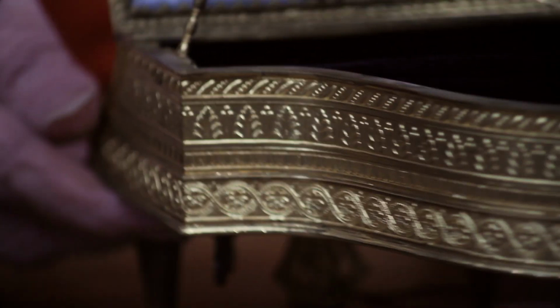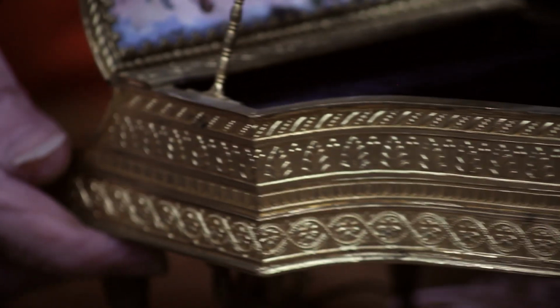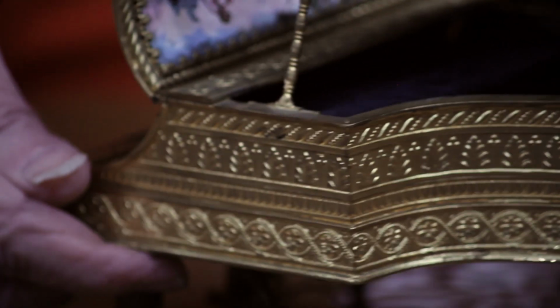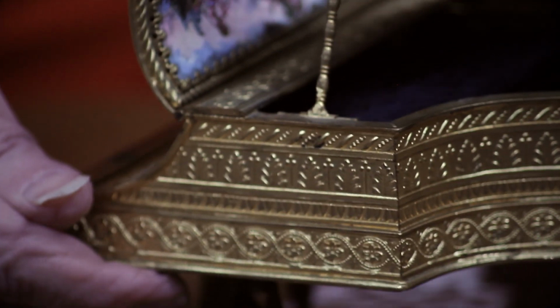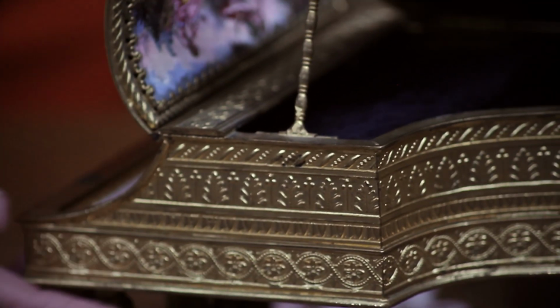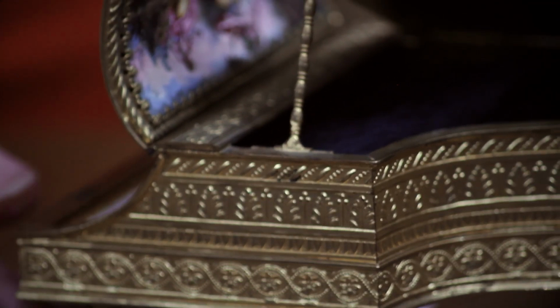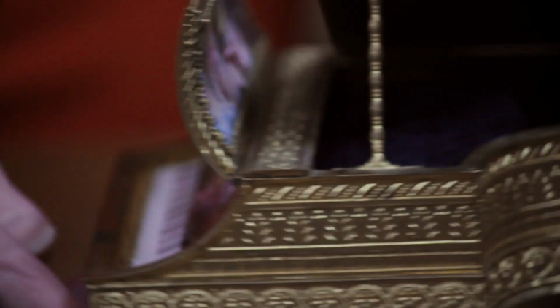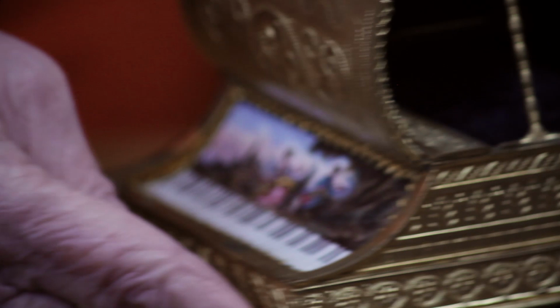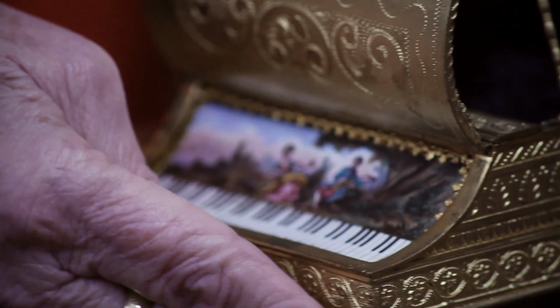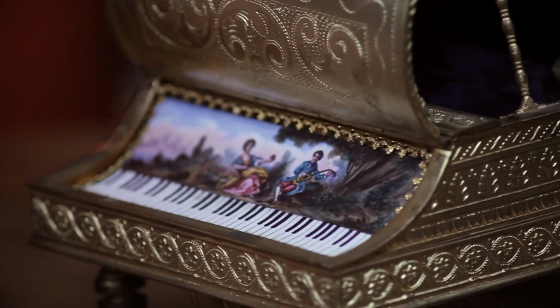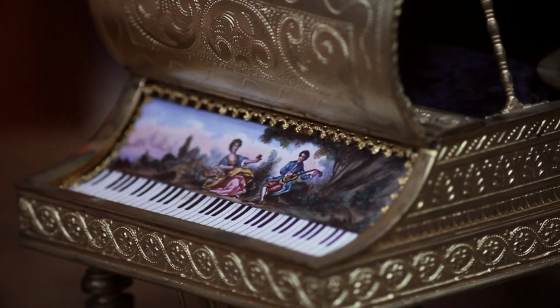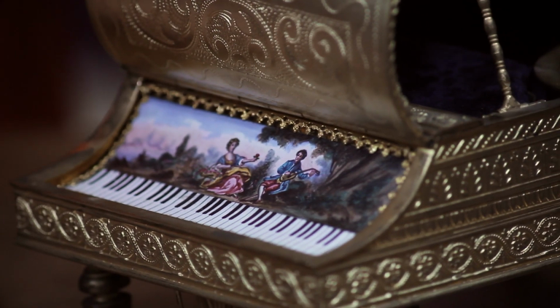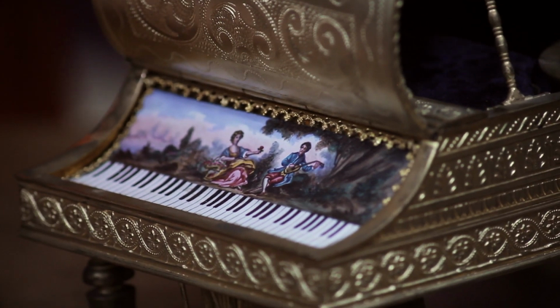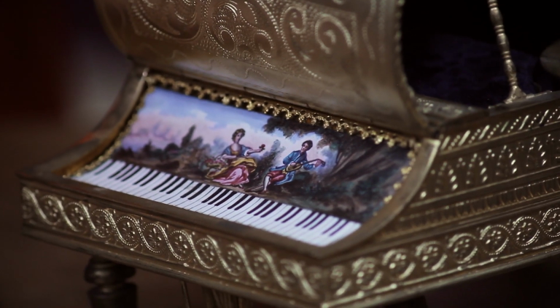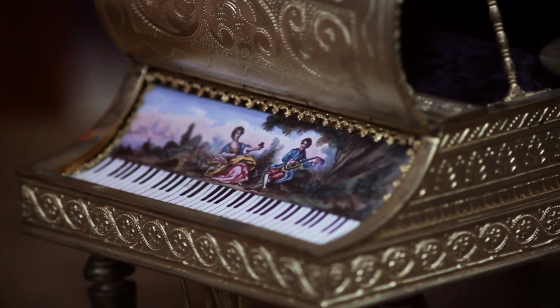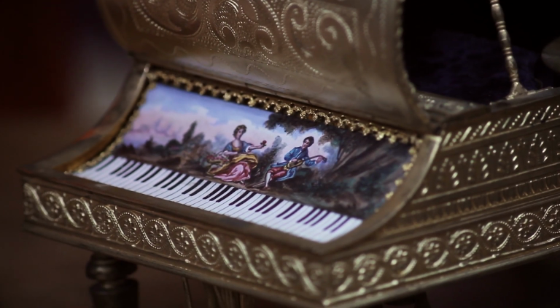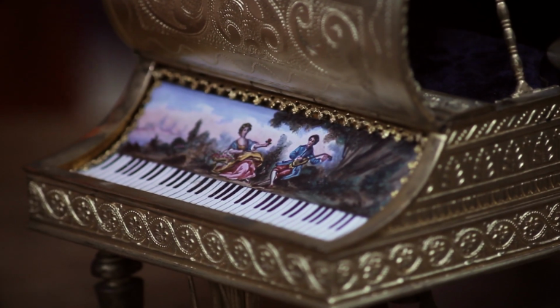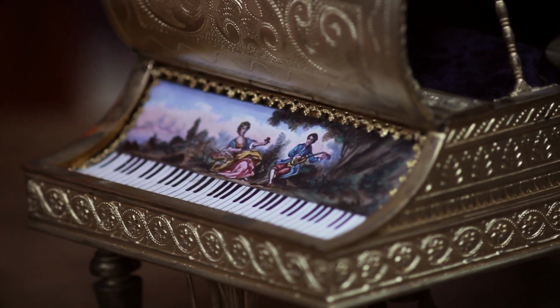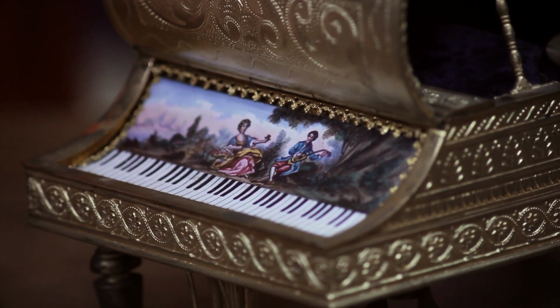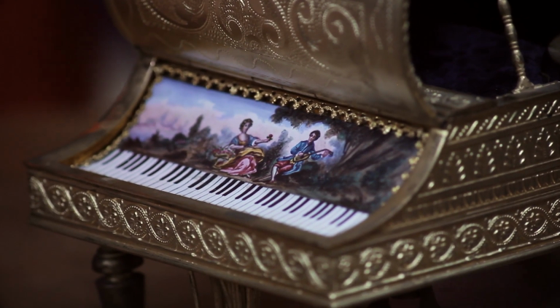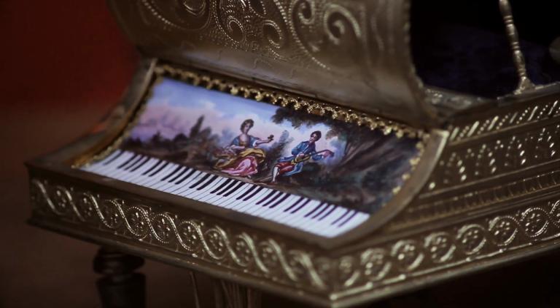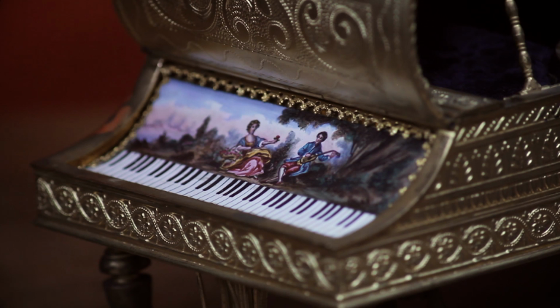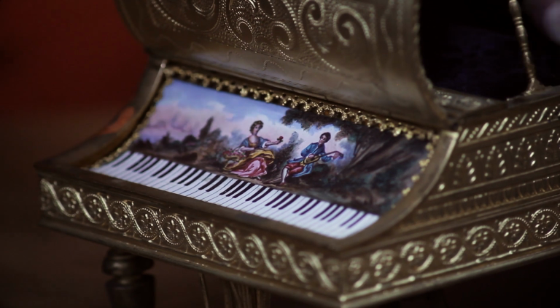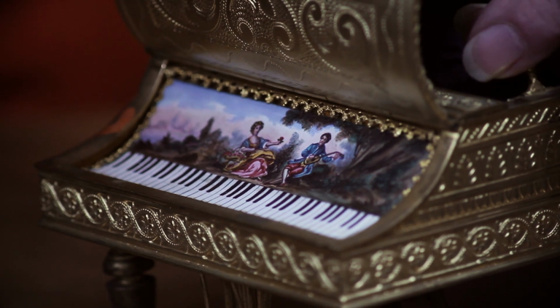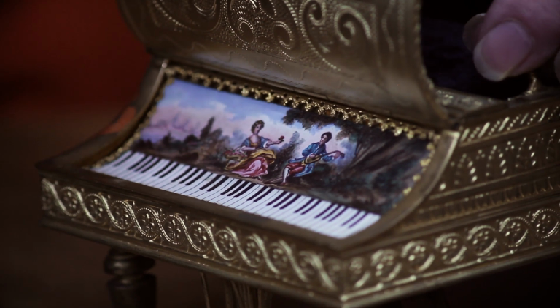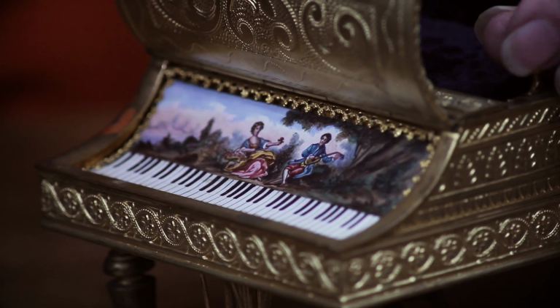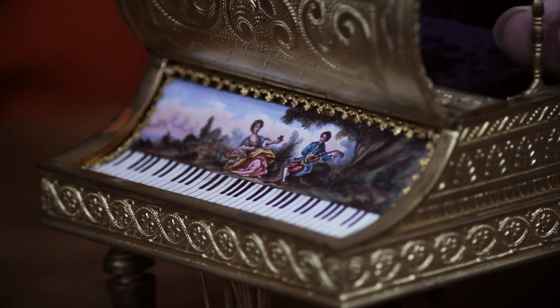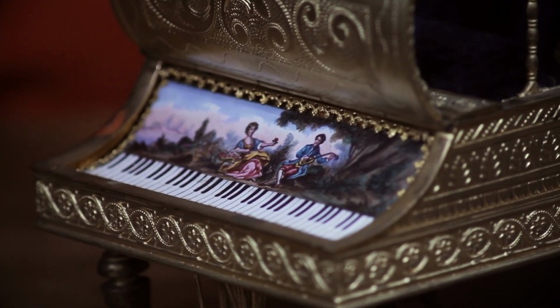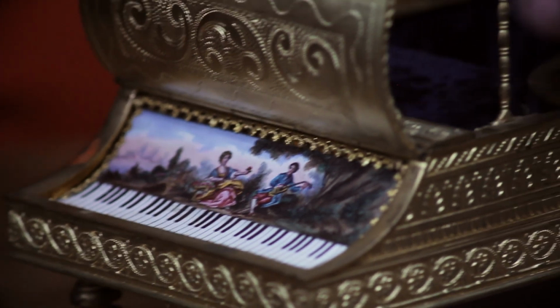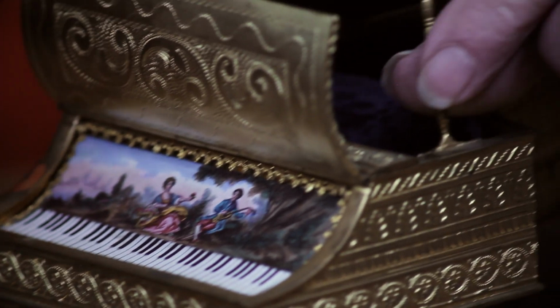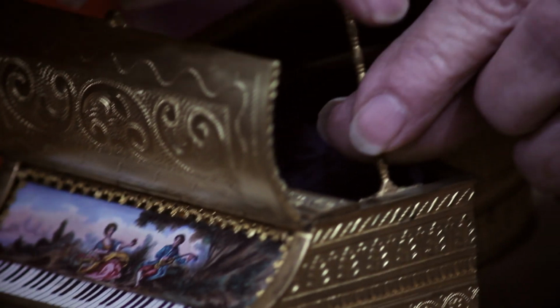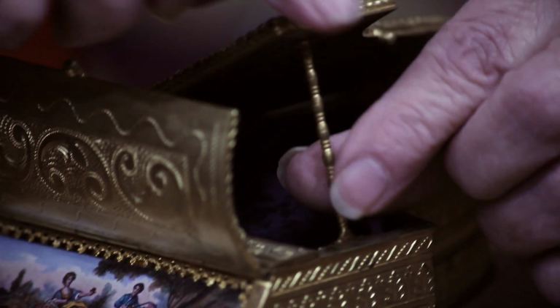The quality of the sound is just extraordinary. It even has the little hinge bar to hold up the lid.